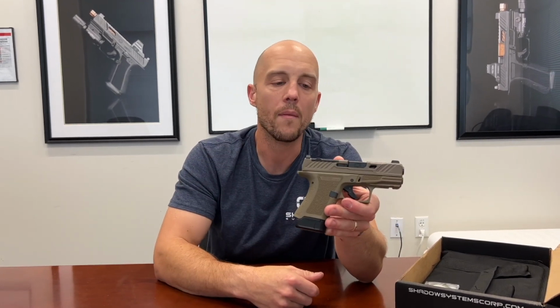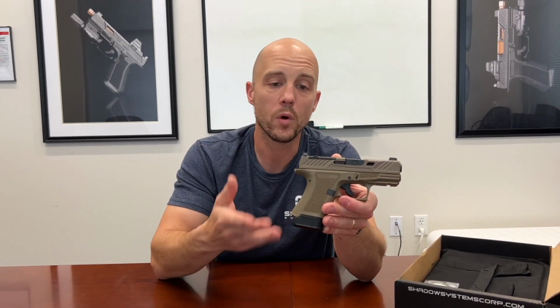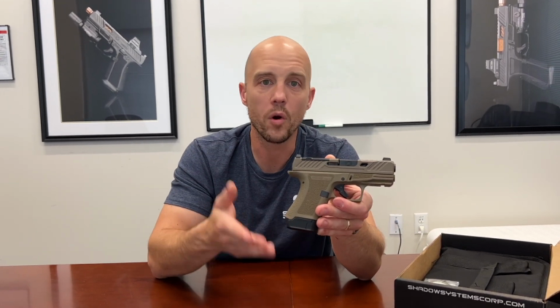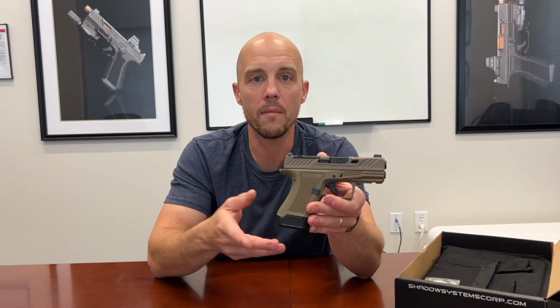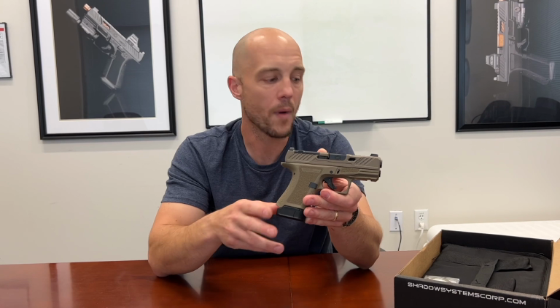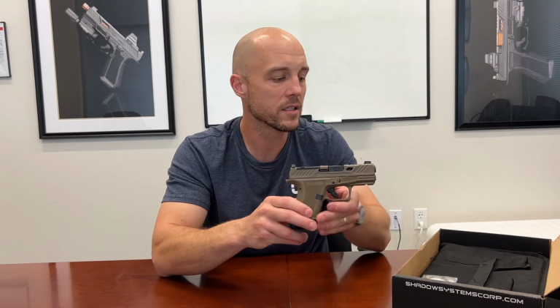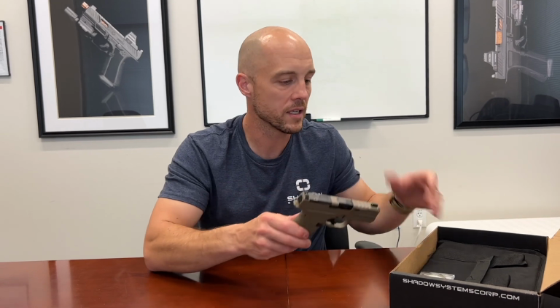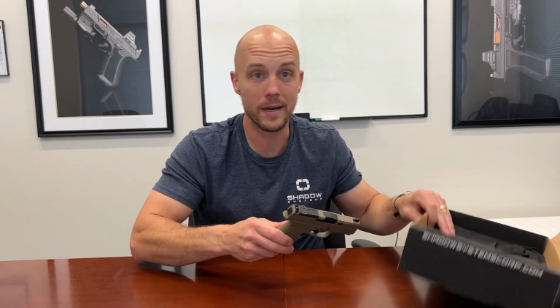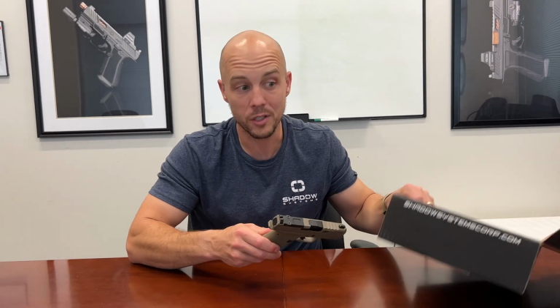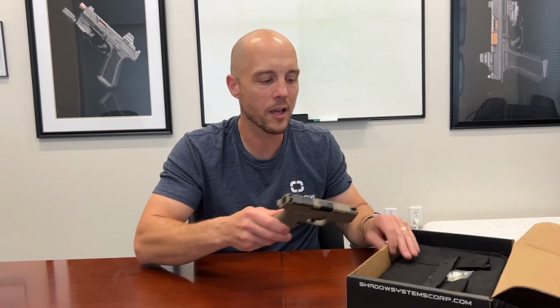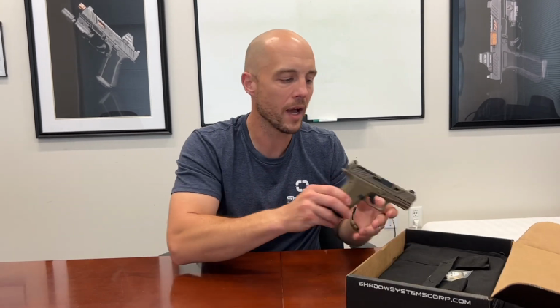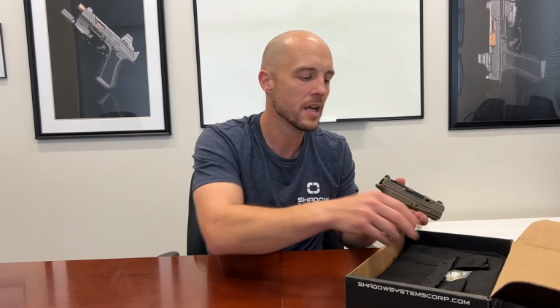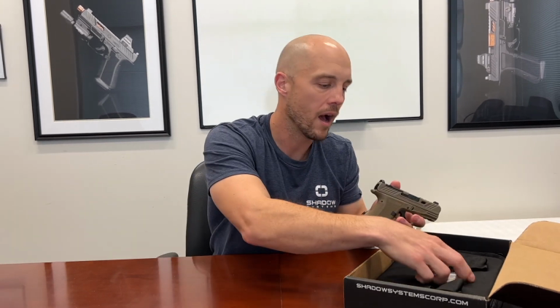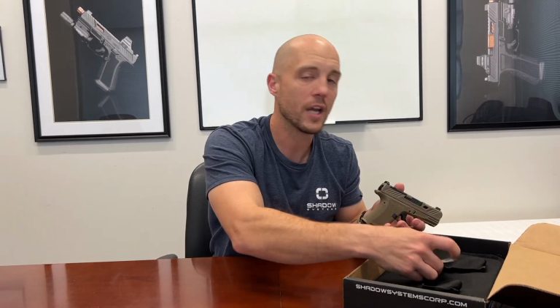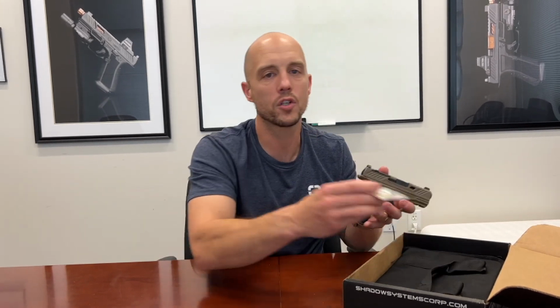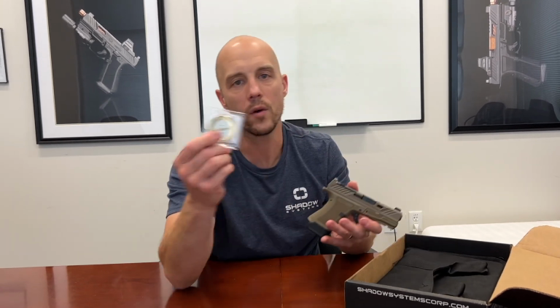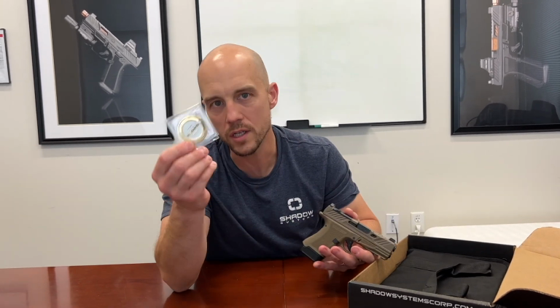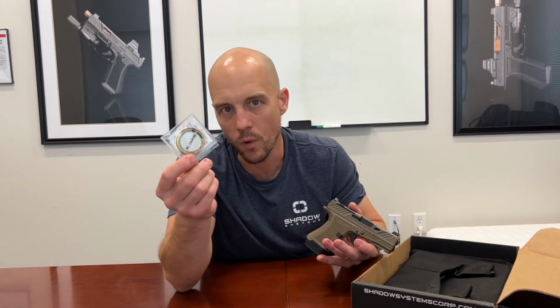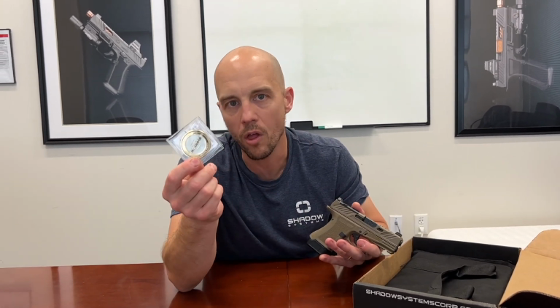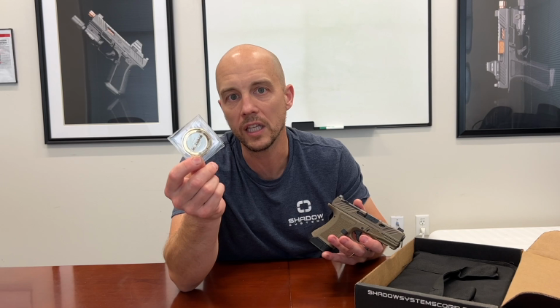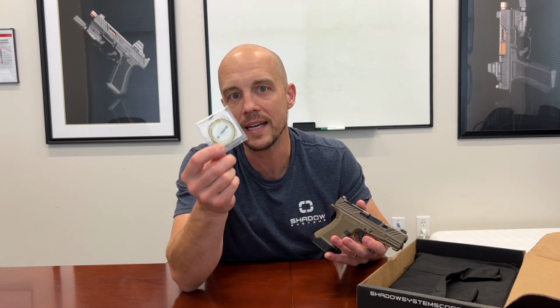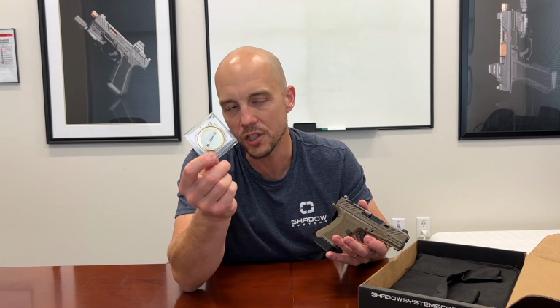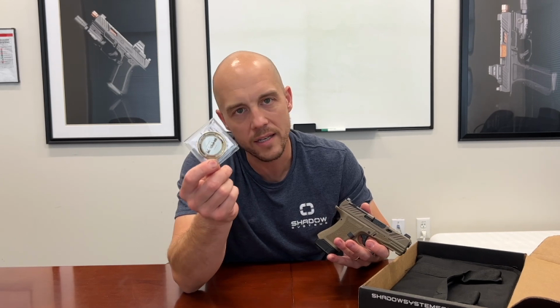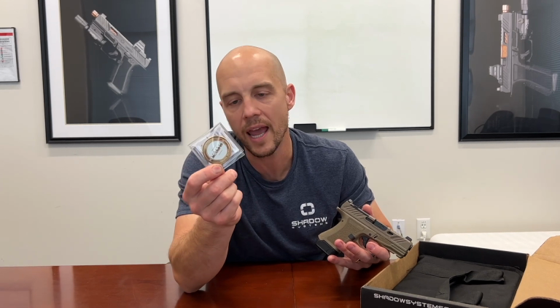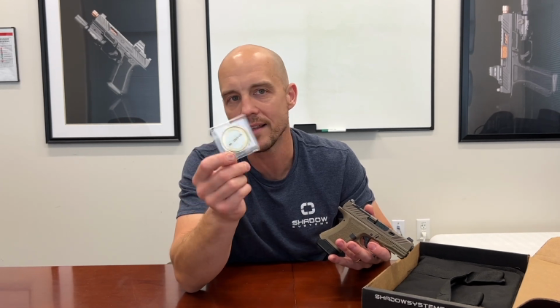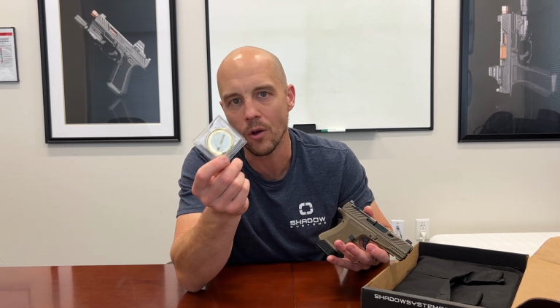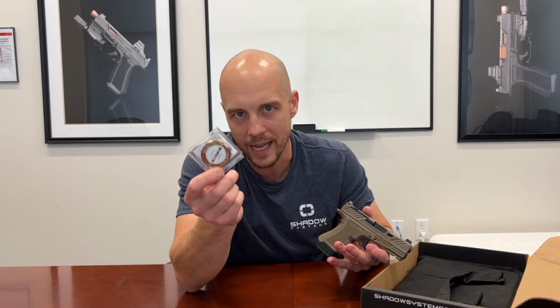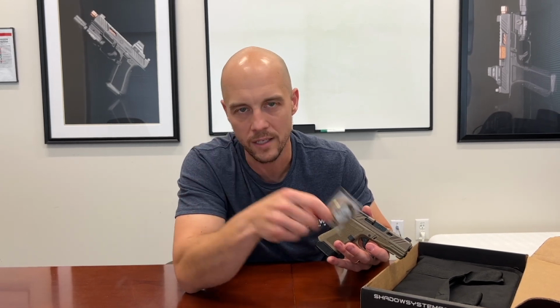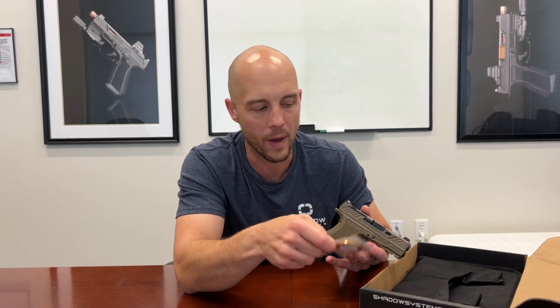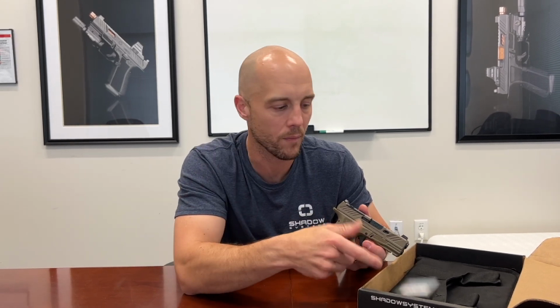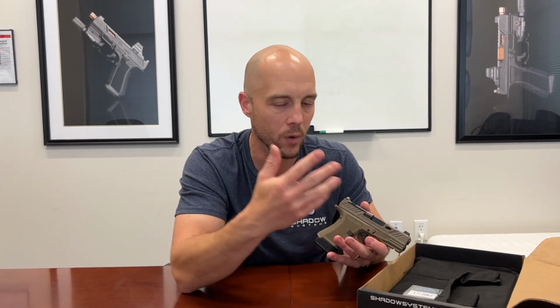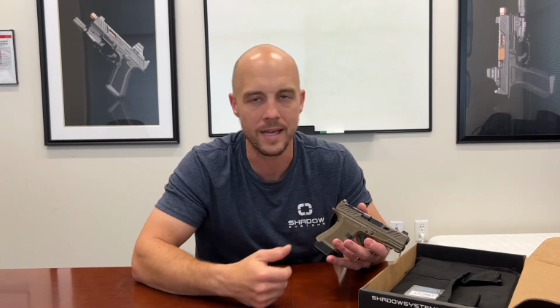This one, of course, comes in the box — that's the limited edition box — plus the challenge coin, which comes with all of our limited edition guns. And it's the only way to get this is by buying one of these guns.